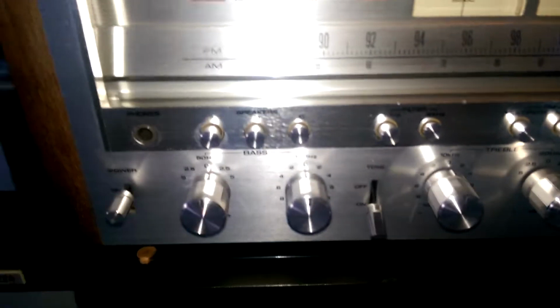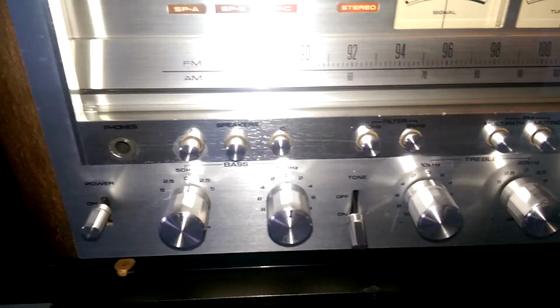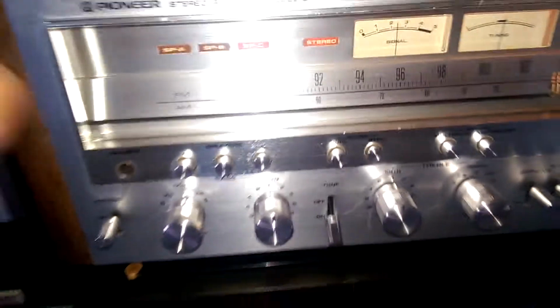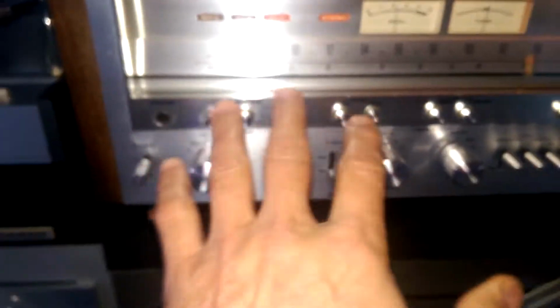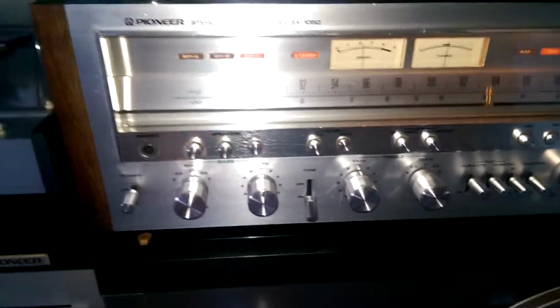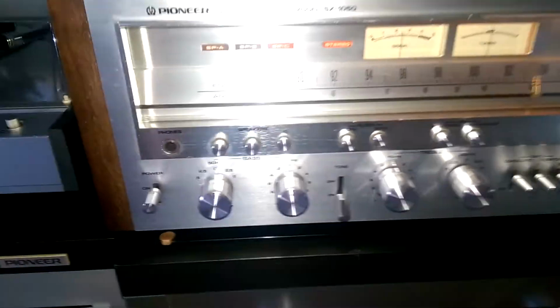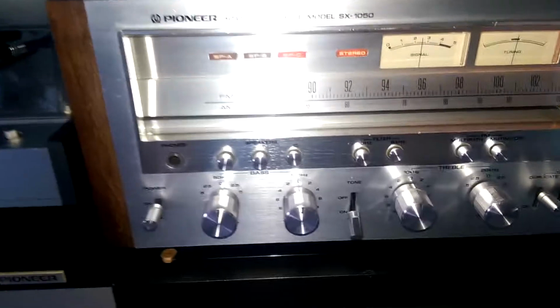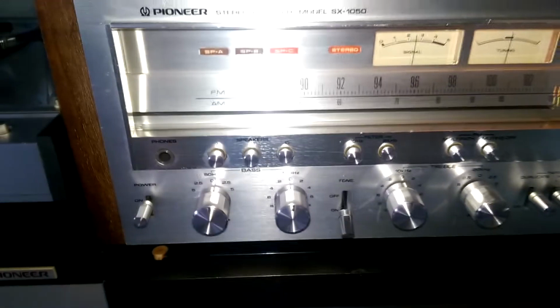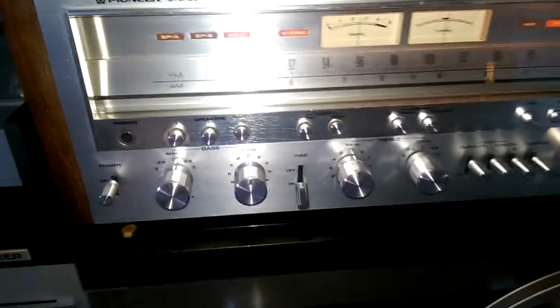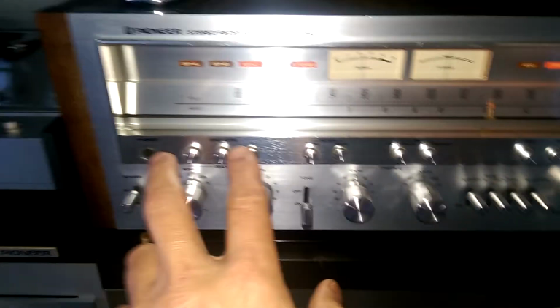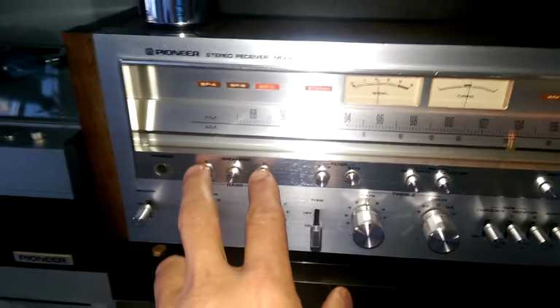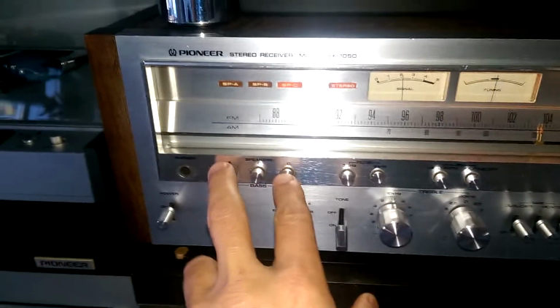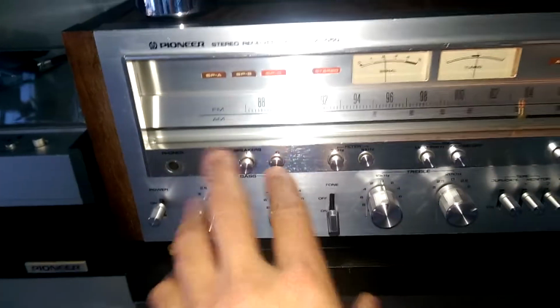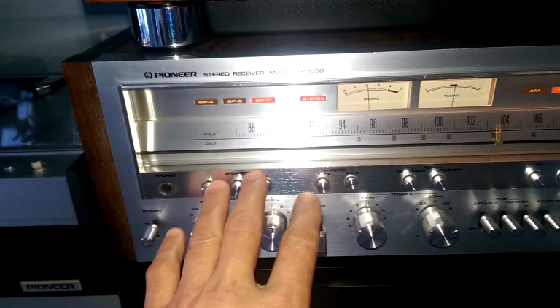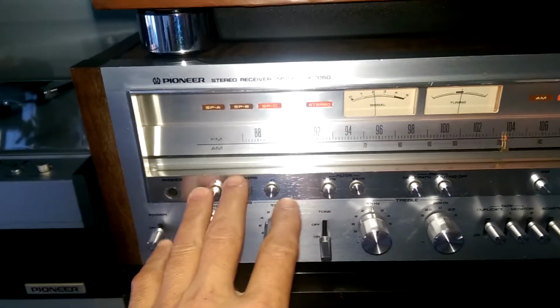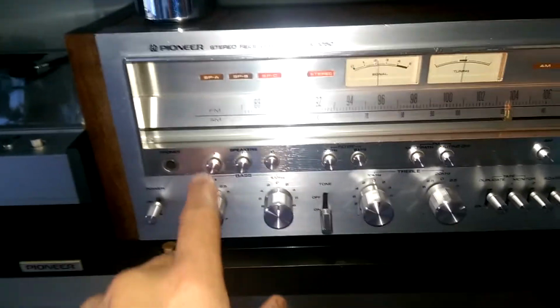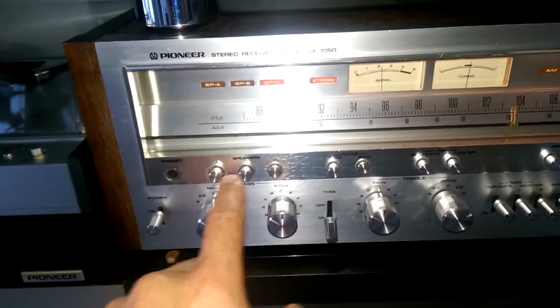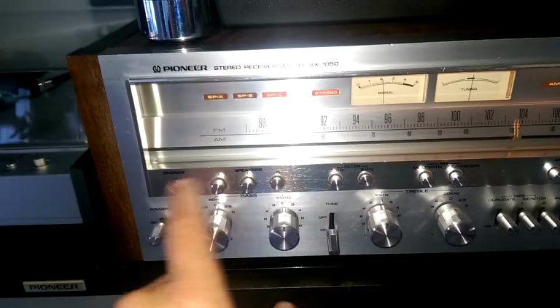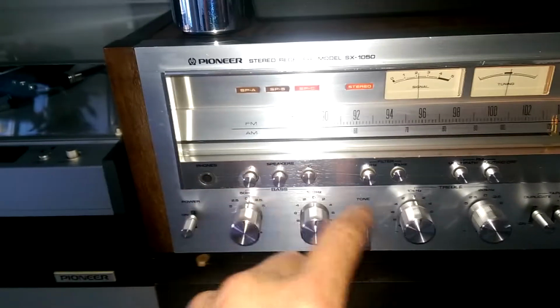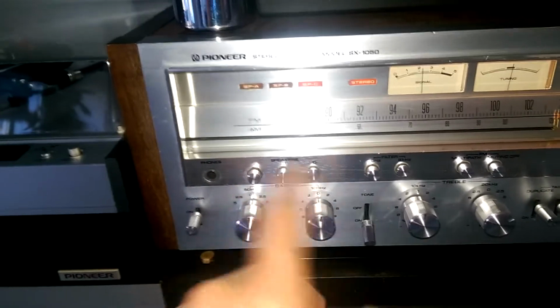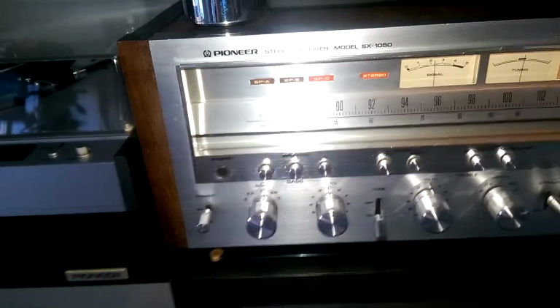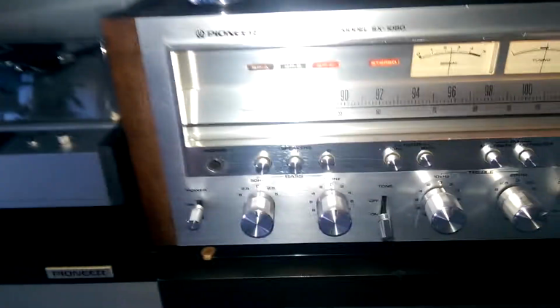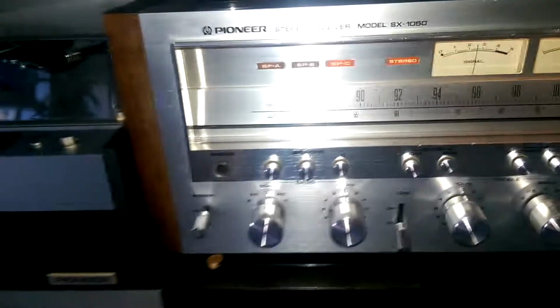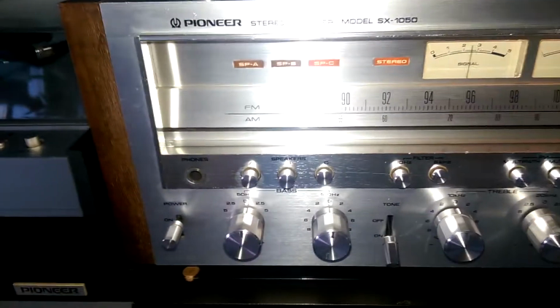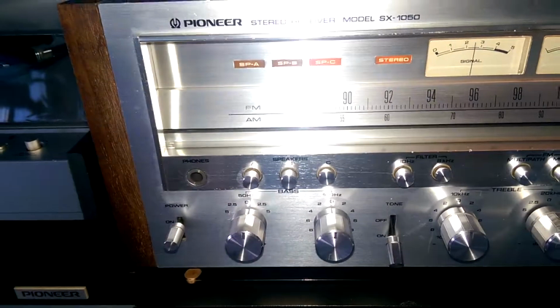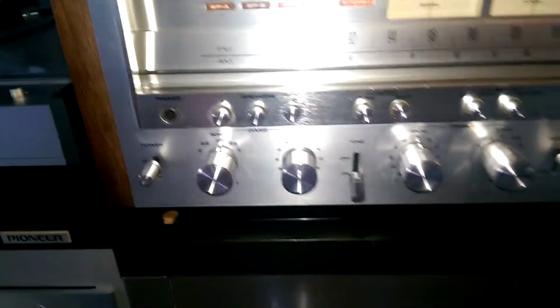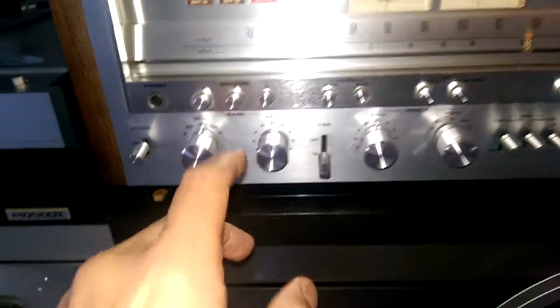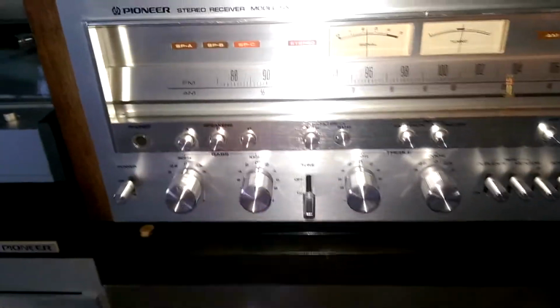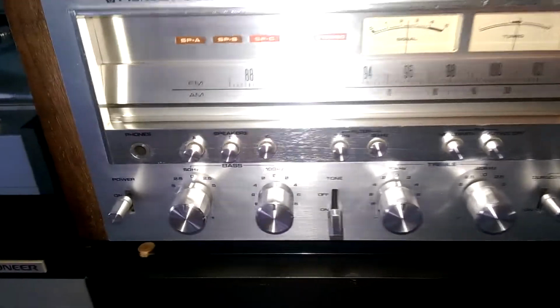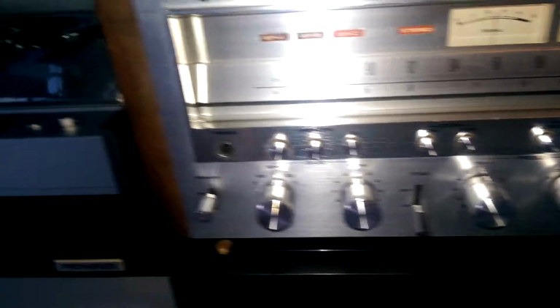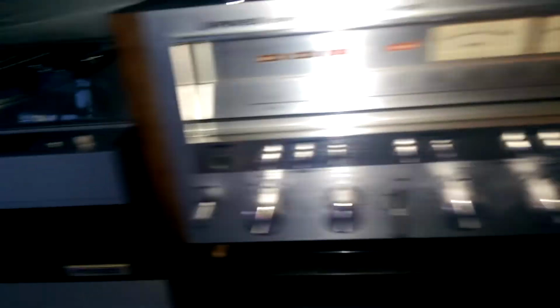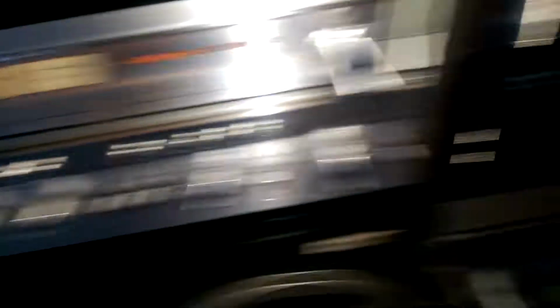It has connections for three pairs of speakers, which can be used in different combinations — A, B, C — but never all three together. Right now I have only one pair connected.